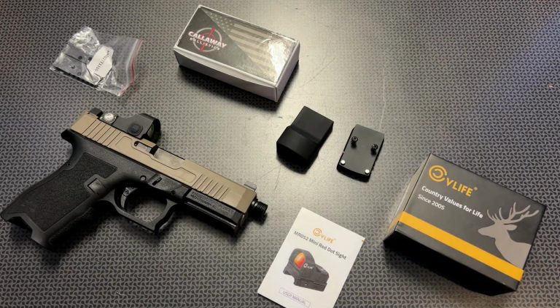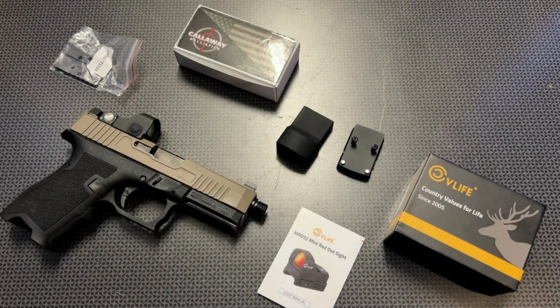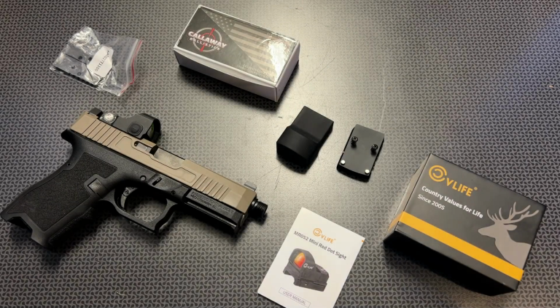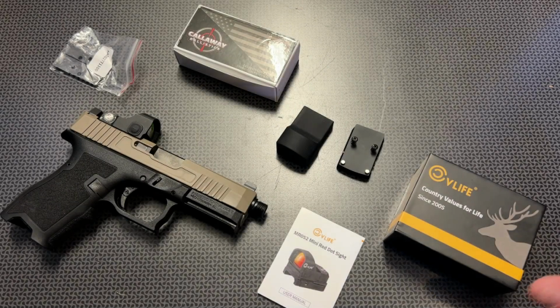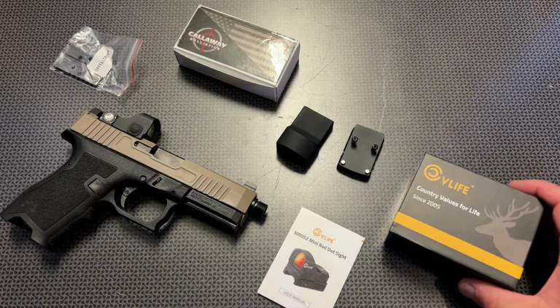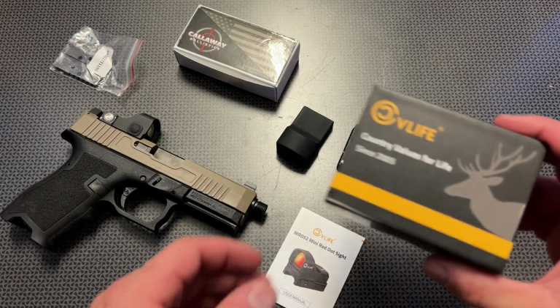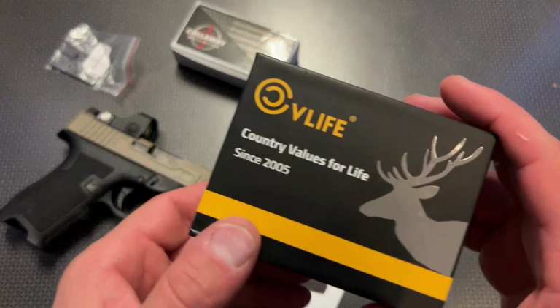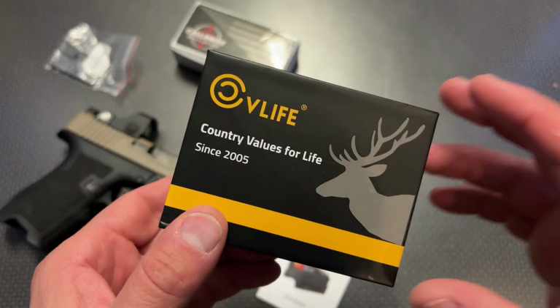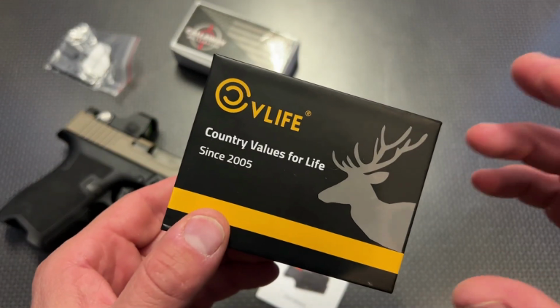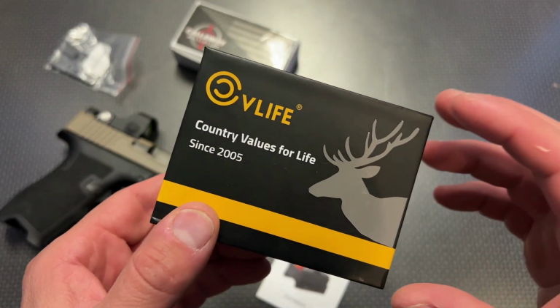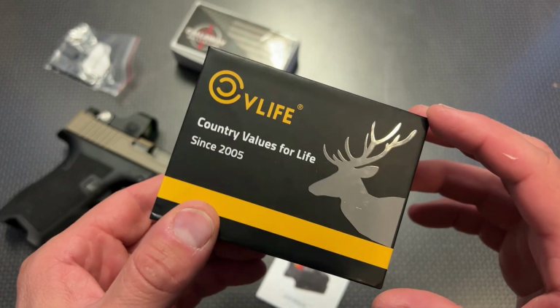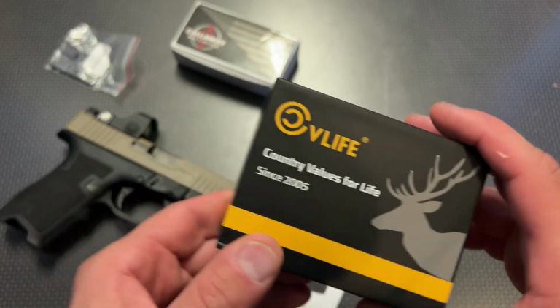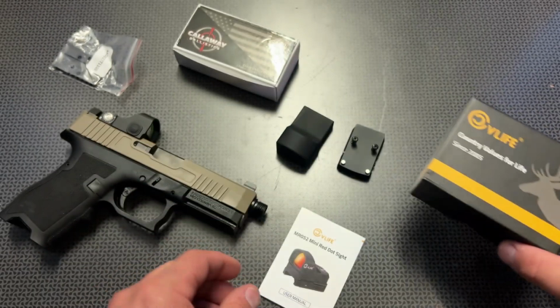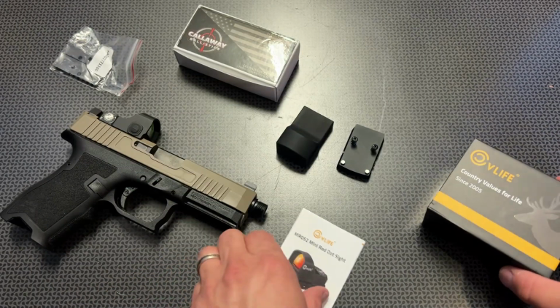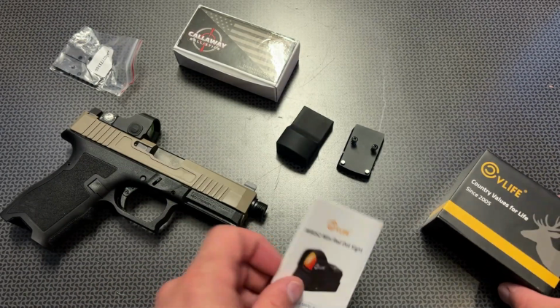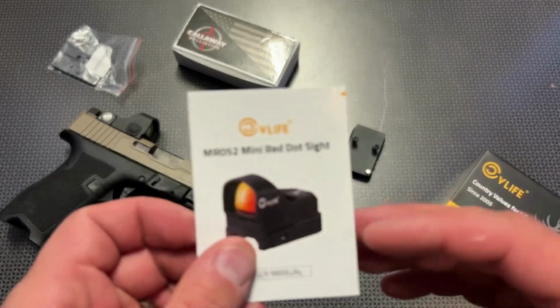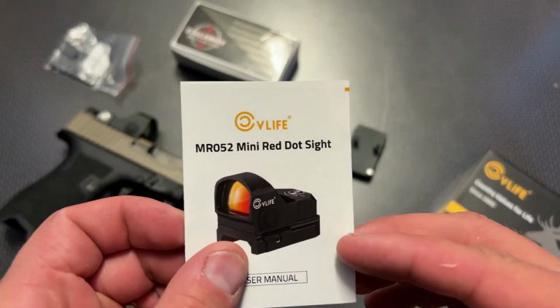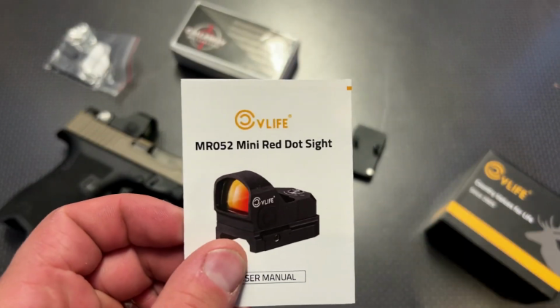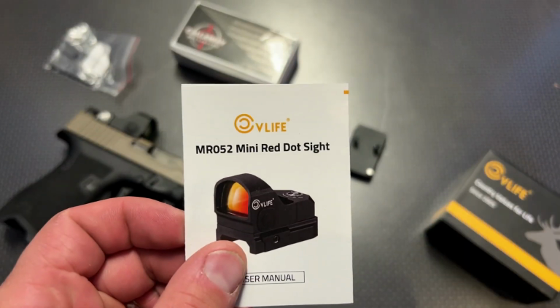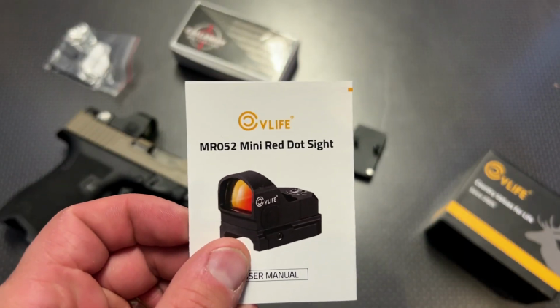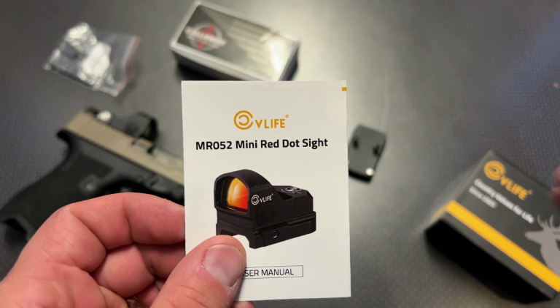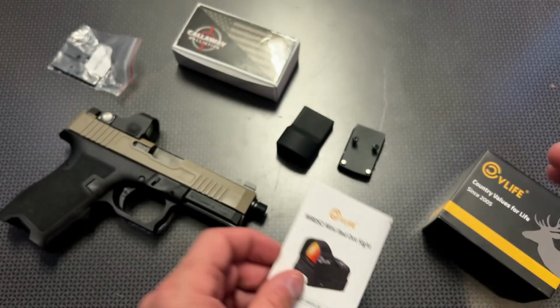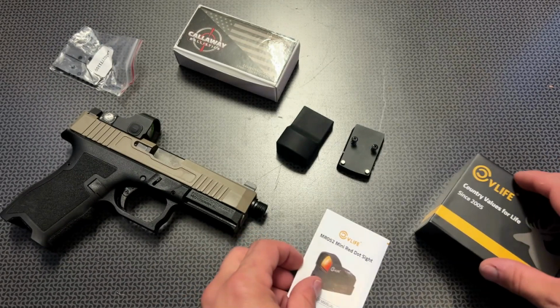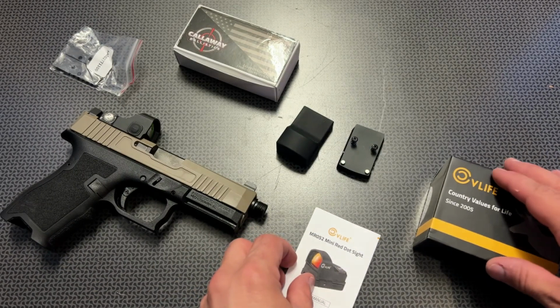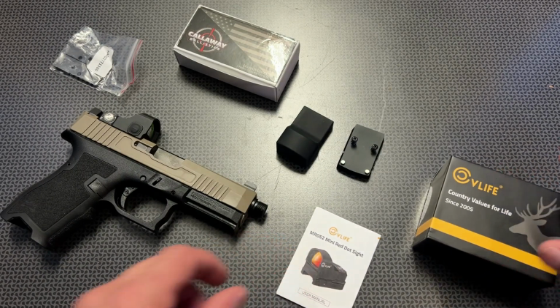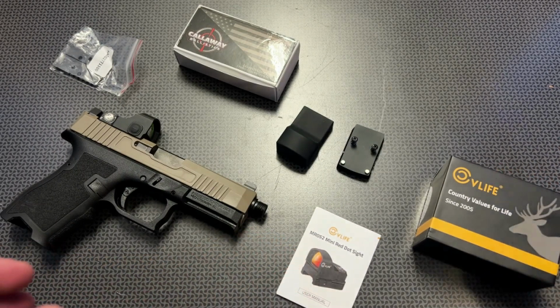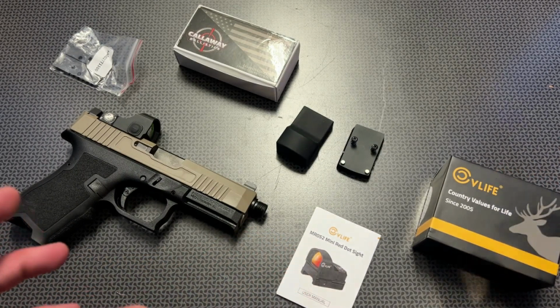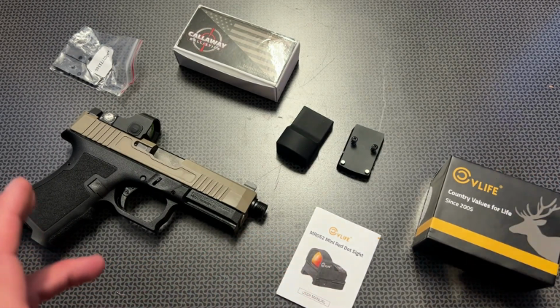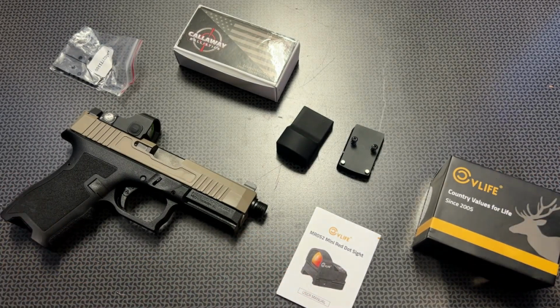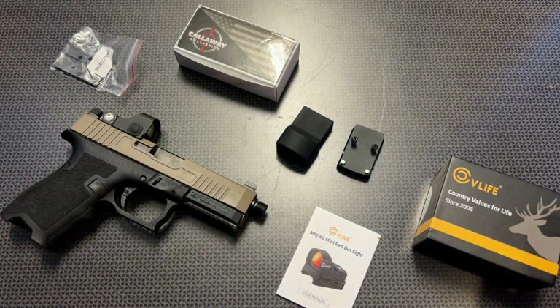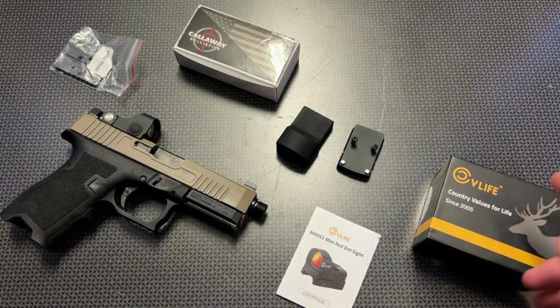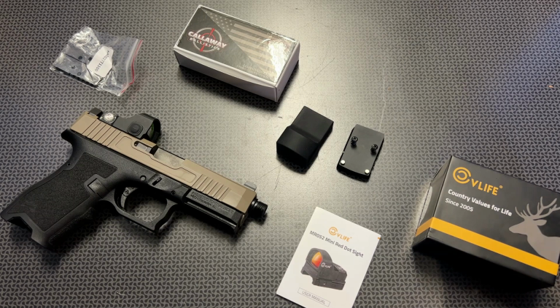I'm back today with another high-value and budget red dot, and this particular one is from CV Life. It fits the RMR footprint, and the model number is the MR052. It comes with a lot of nice things in the box and a really good feature set, especially for the price.